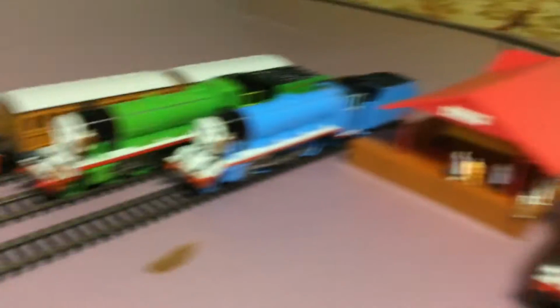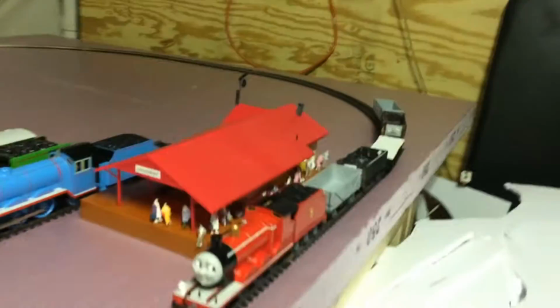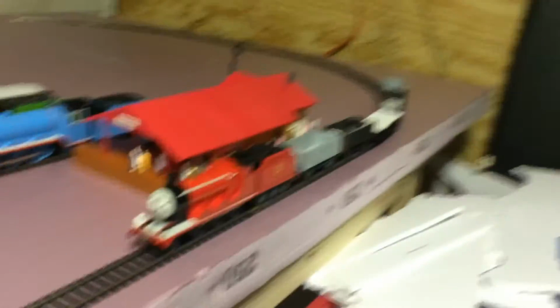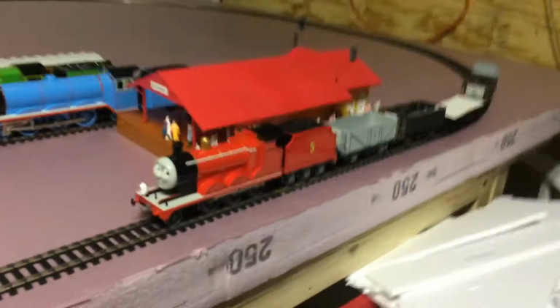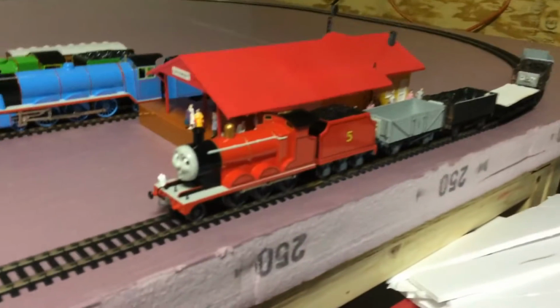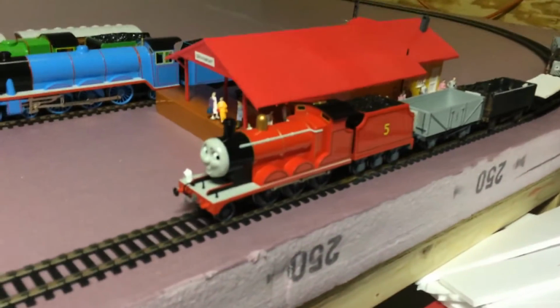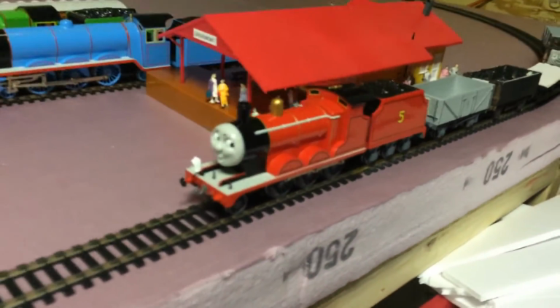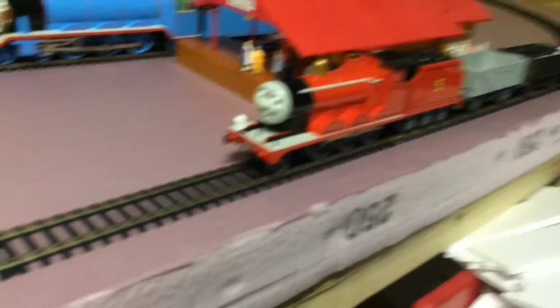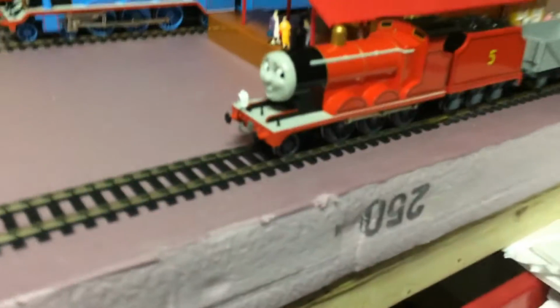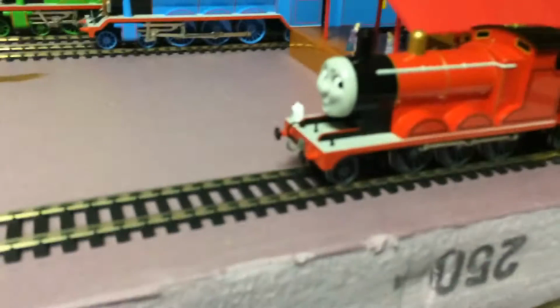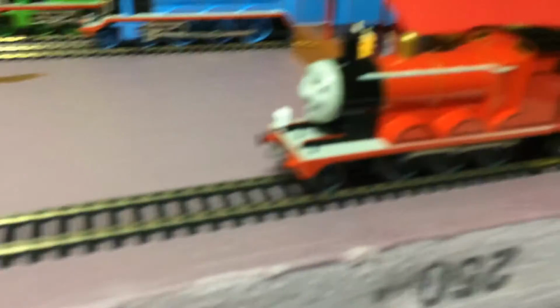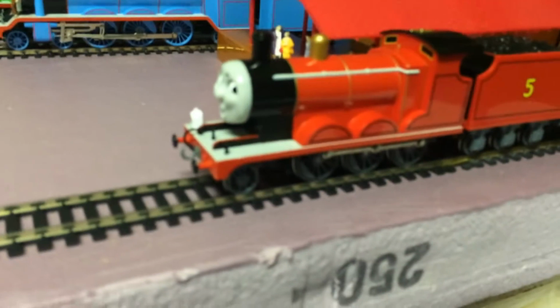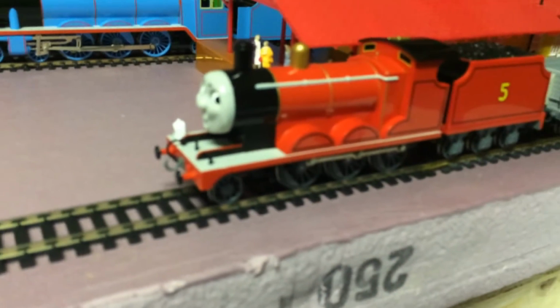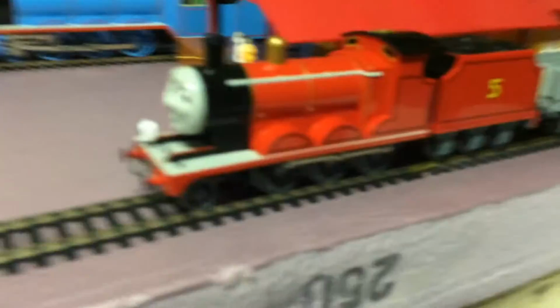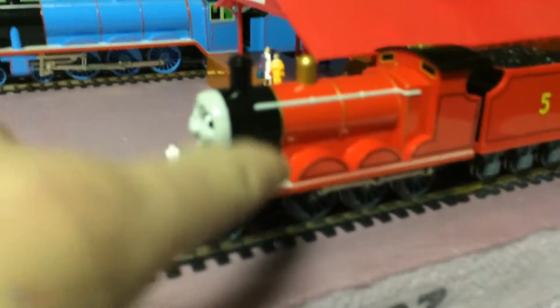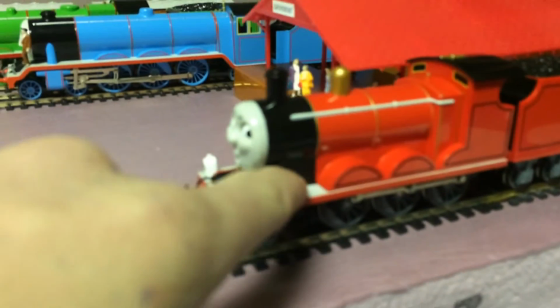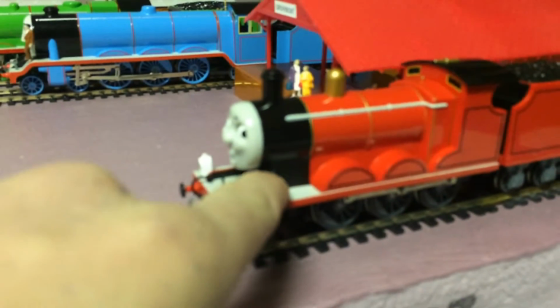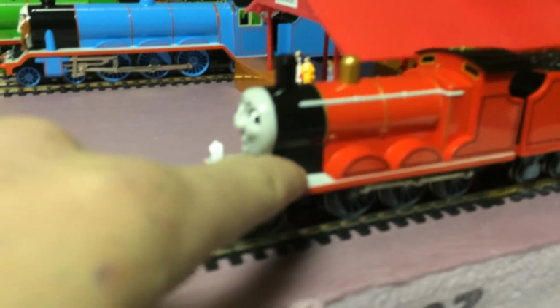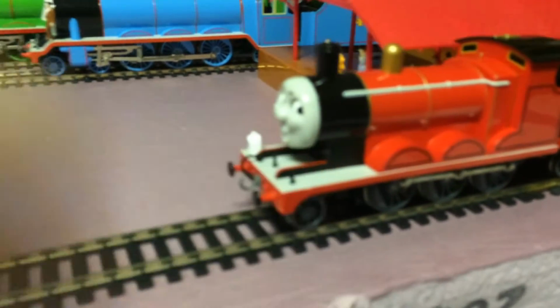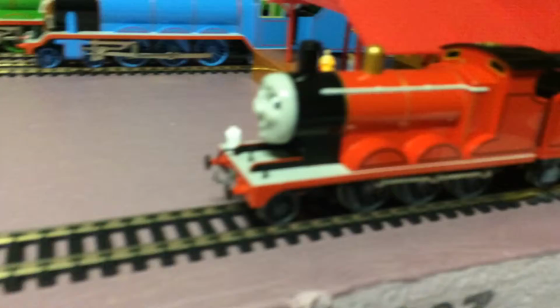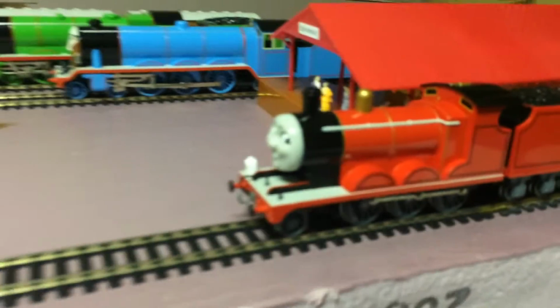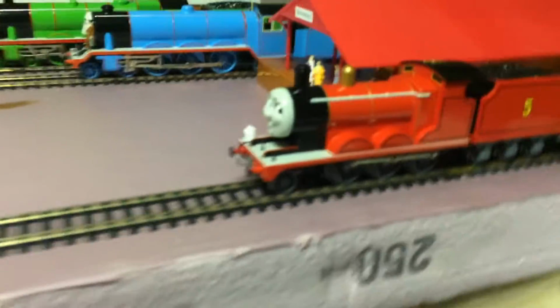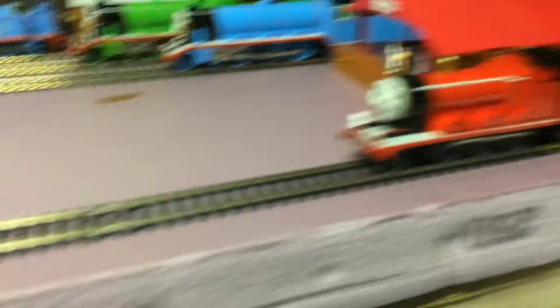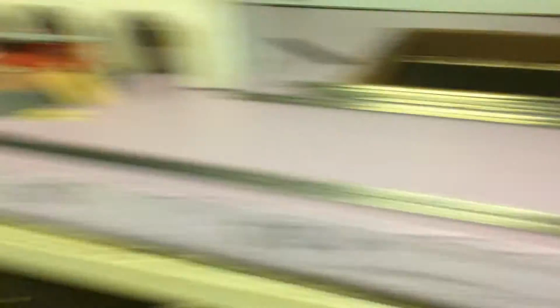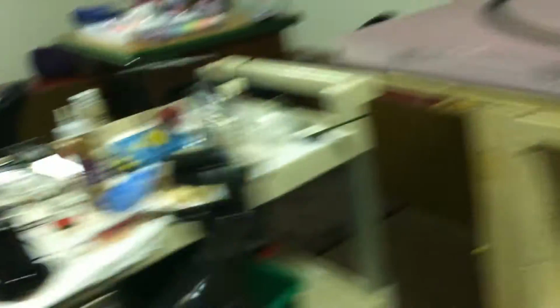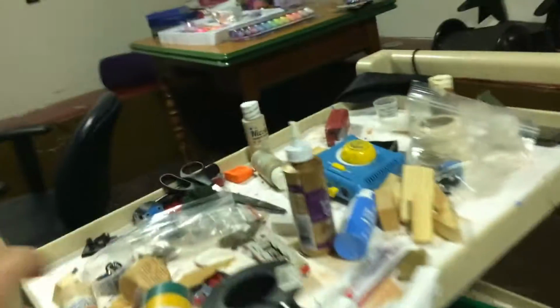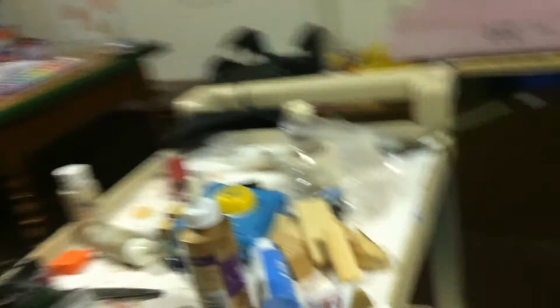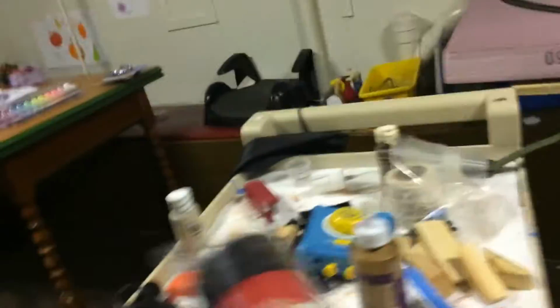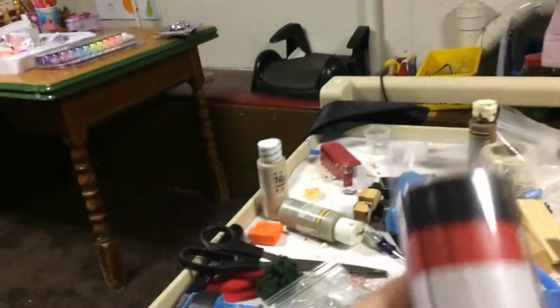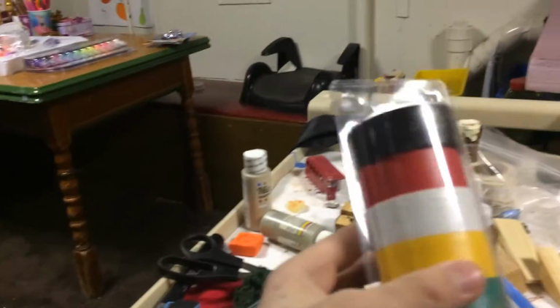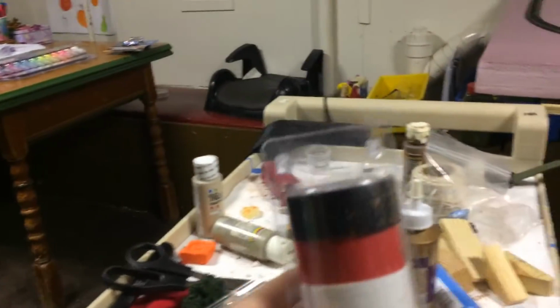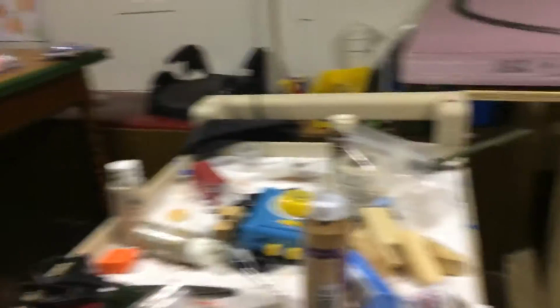I got James. I was expecting him — I was asking for him. And thankfully, it's the old James. And as you can see right here, I filled that in.